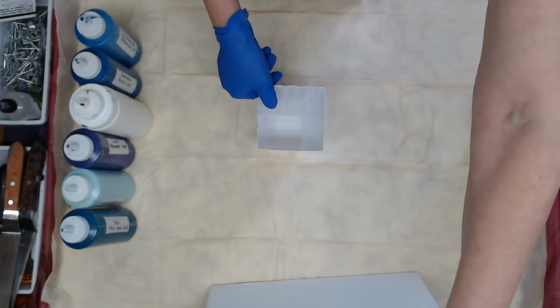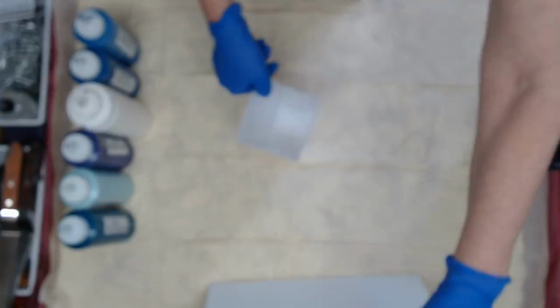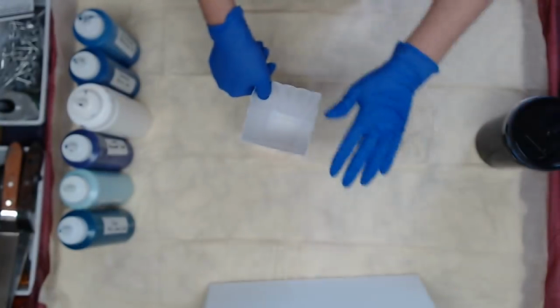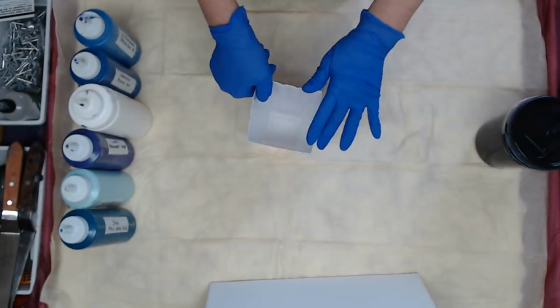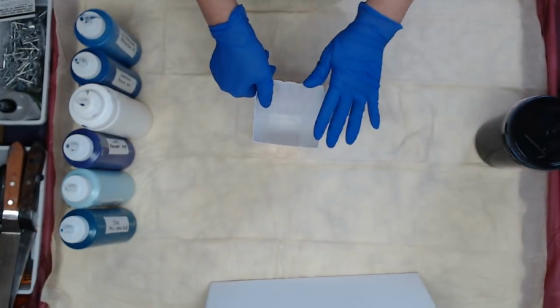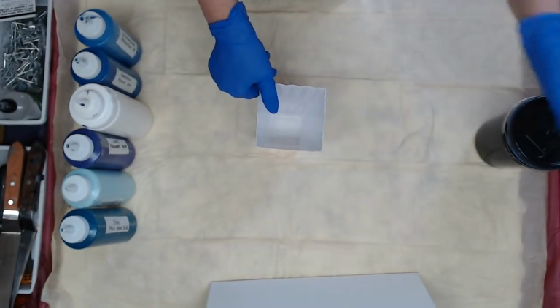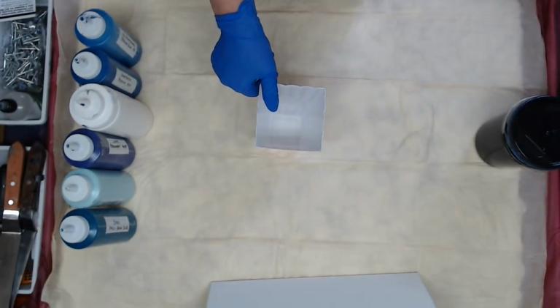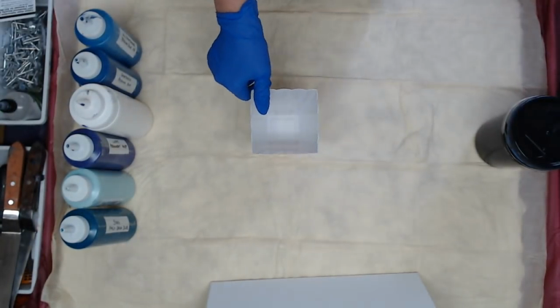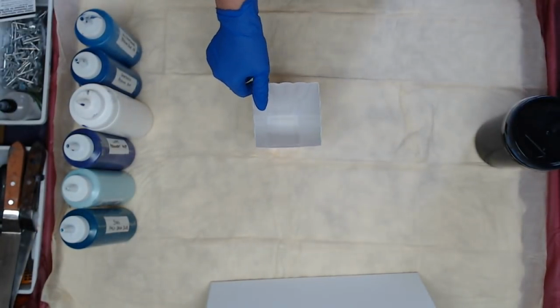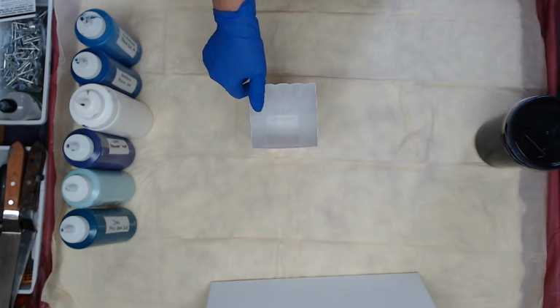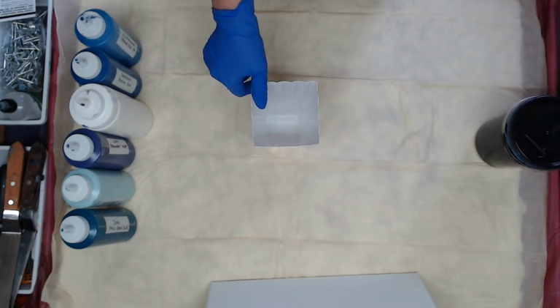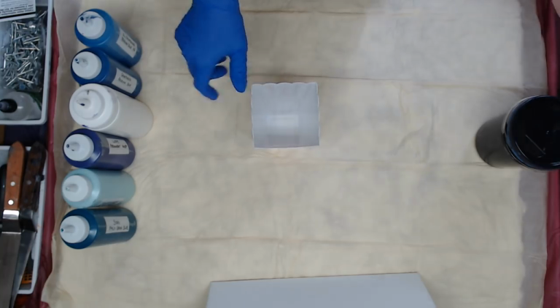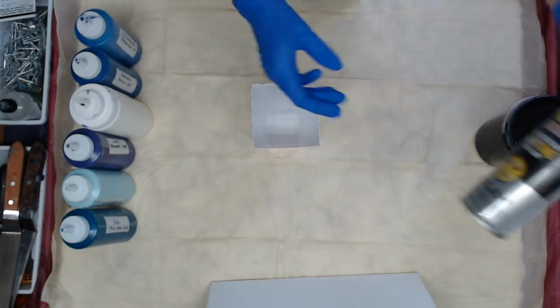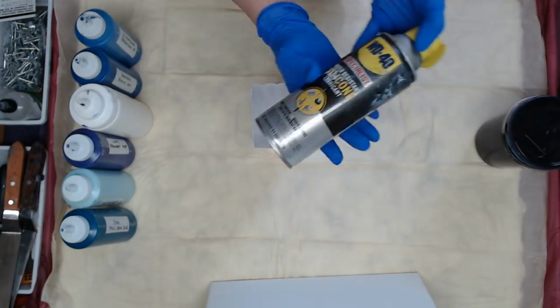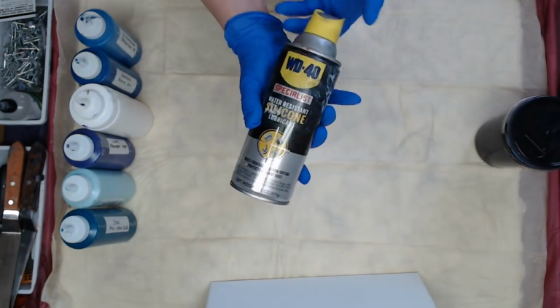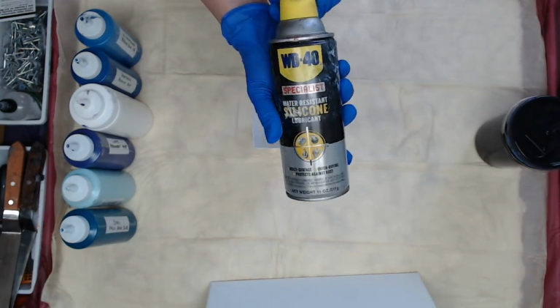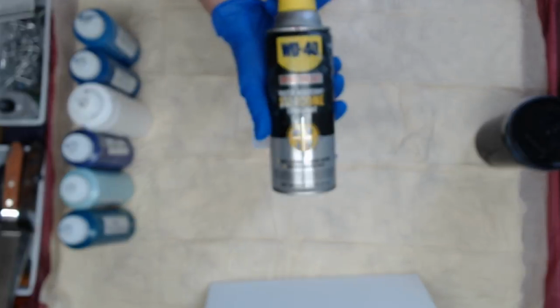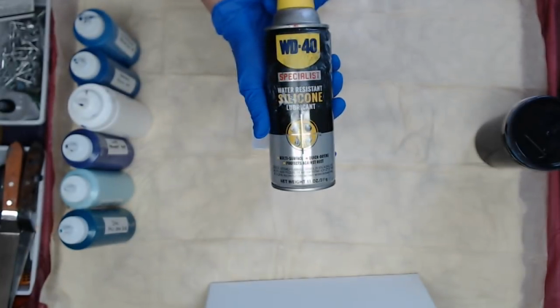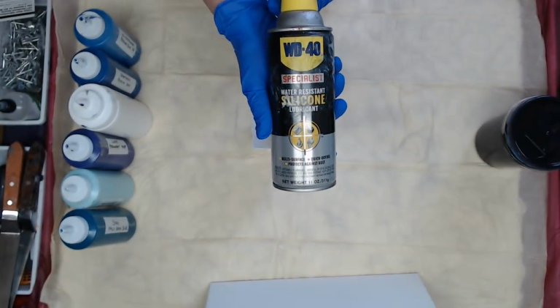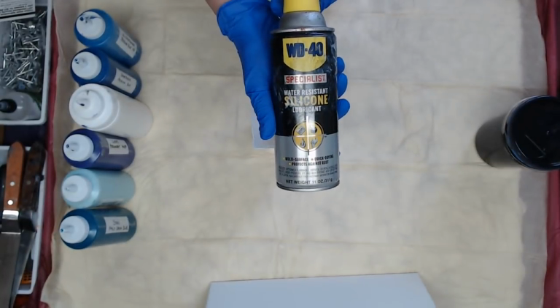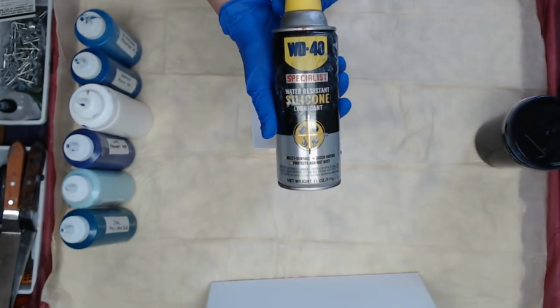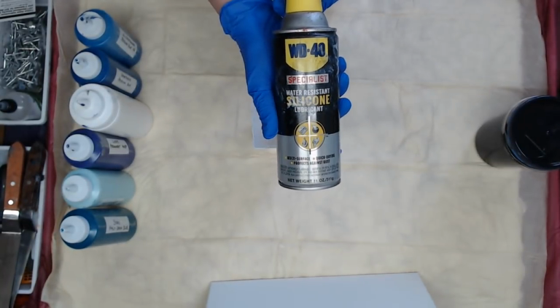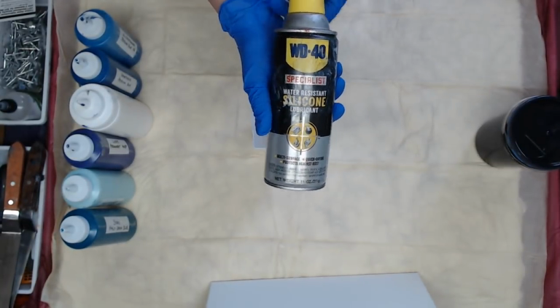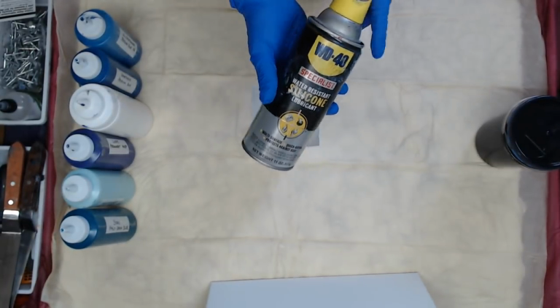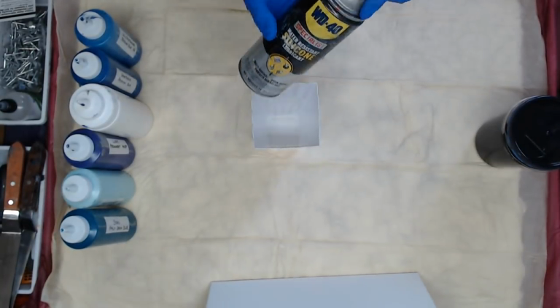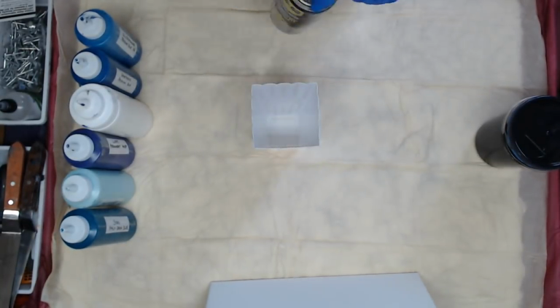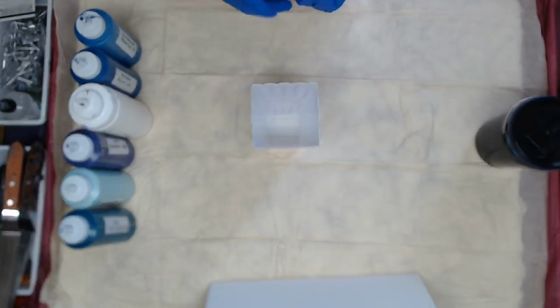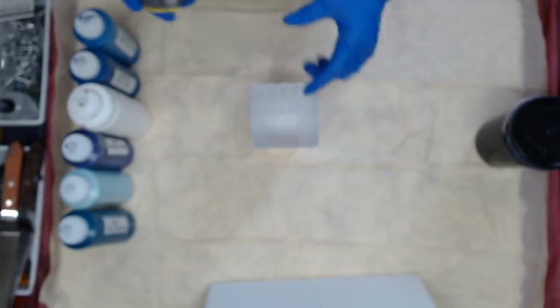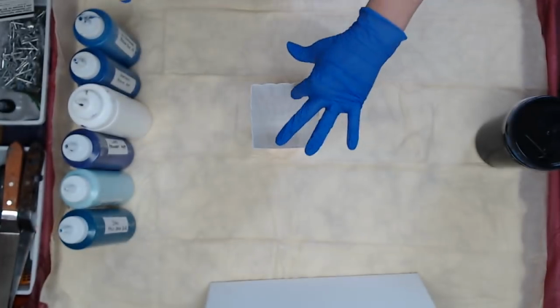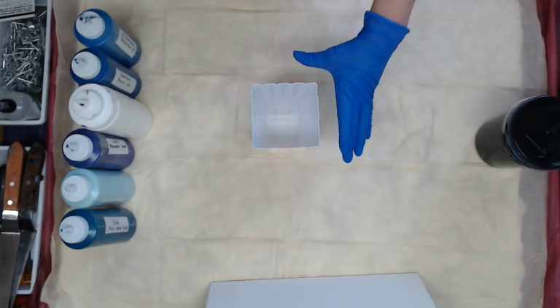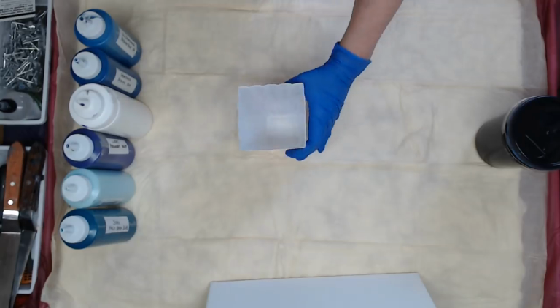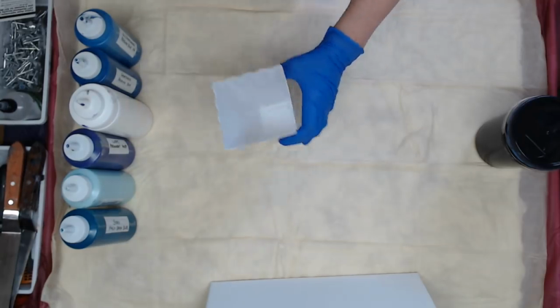I'm going to spray it with the WD-40 silicone spray first to make sure all the paint comes out, and it's easier for me to clean these out.